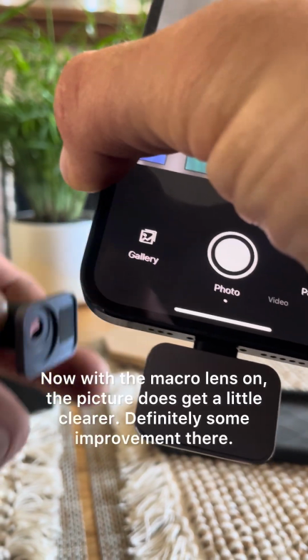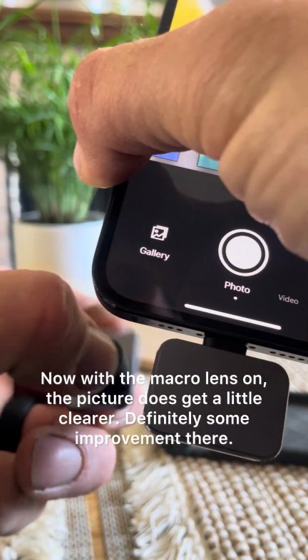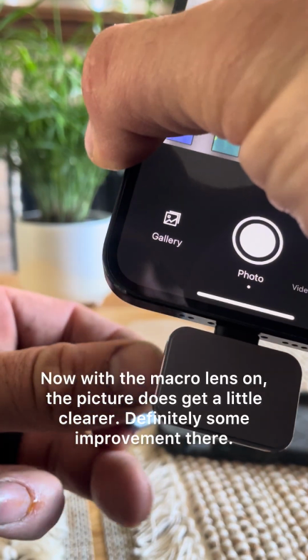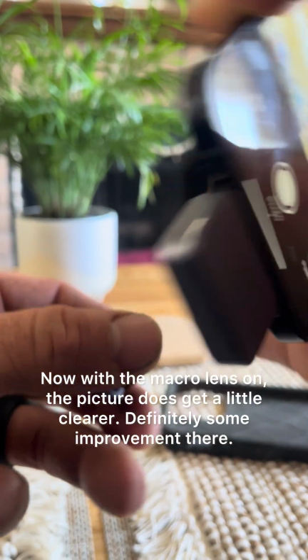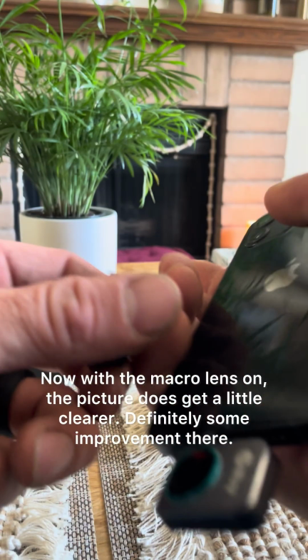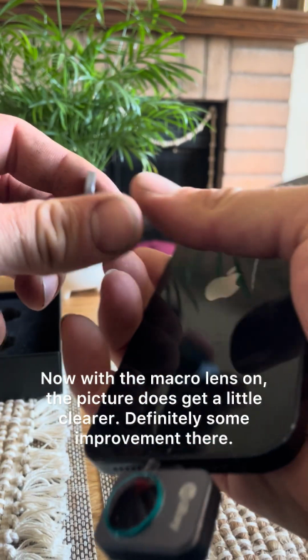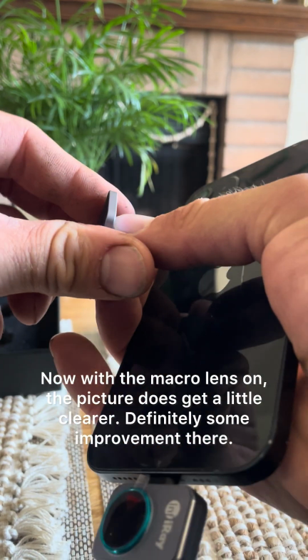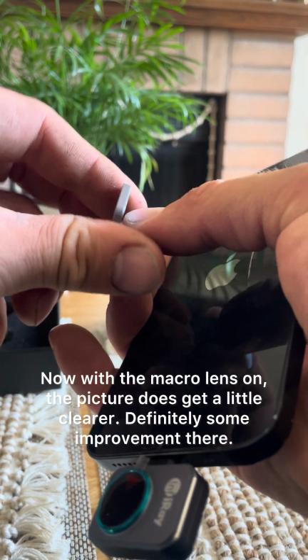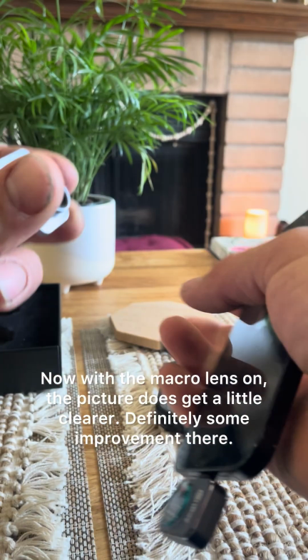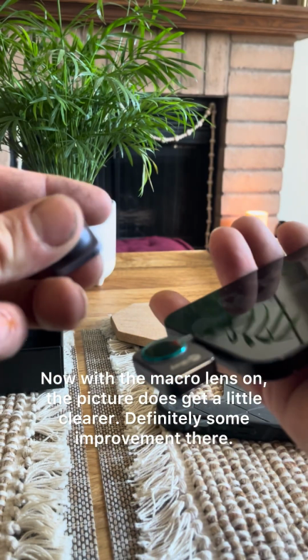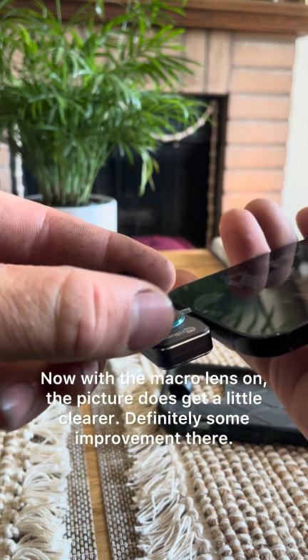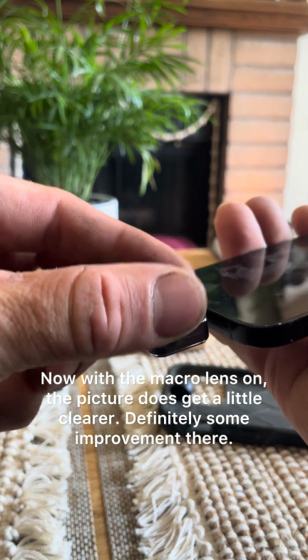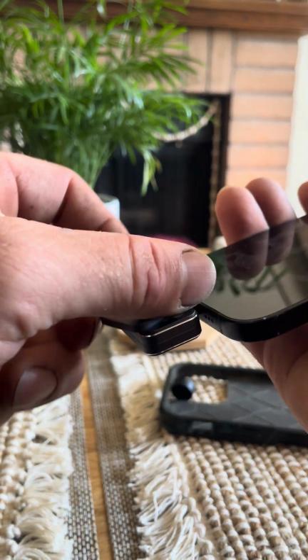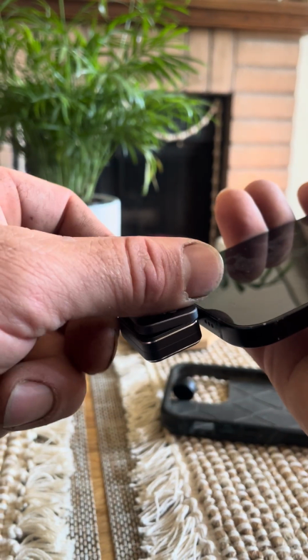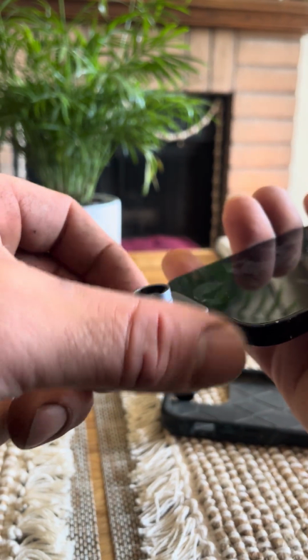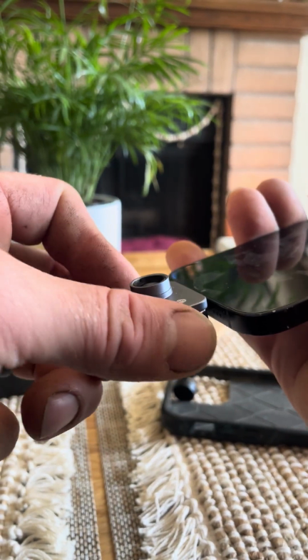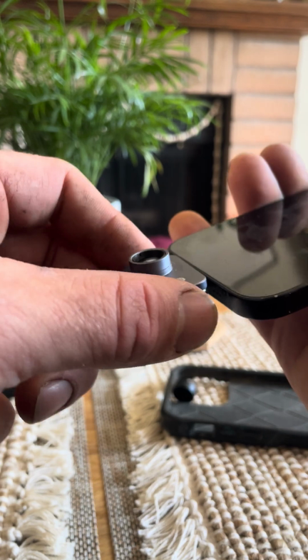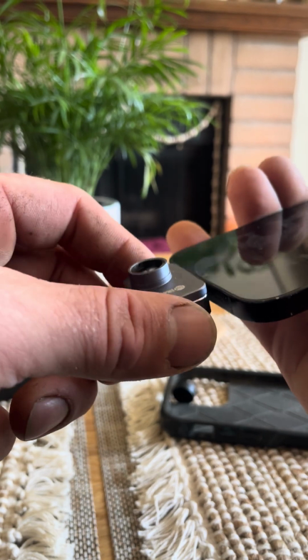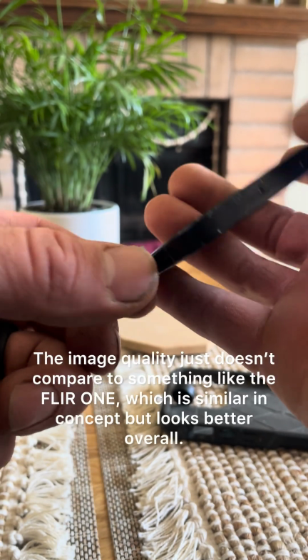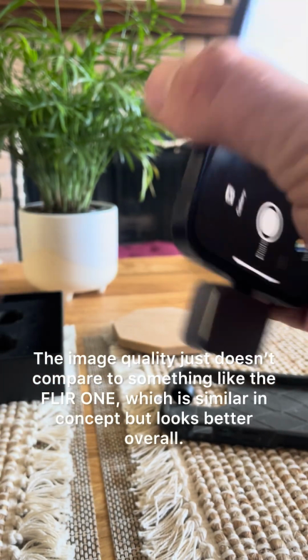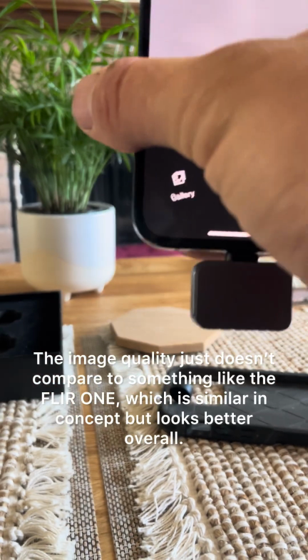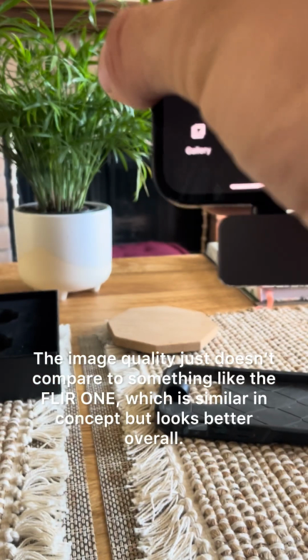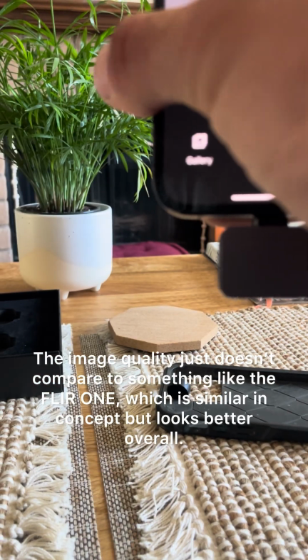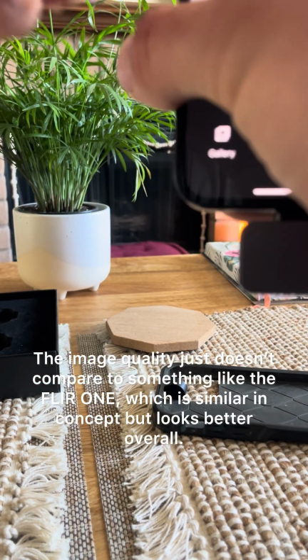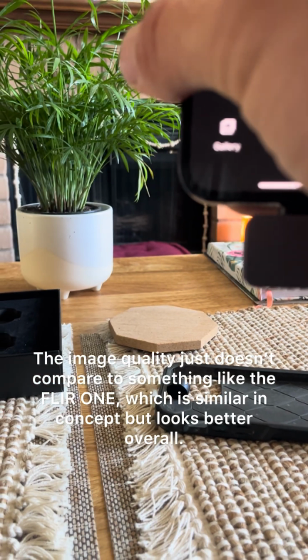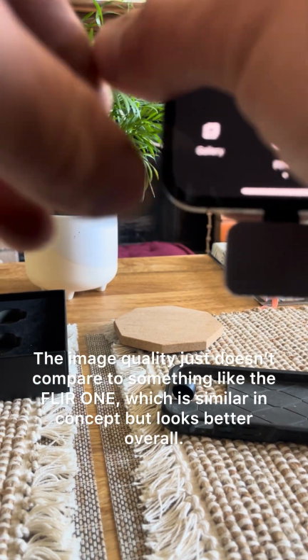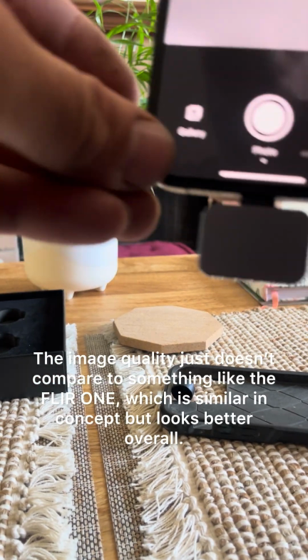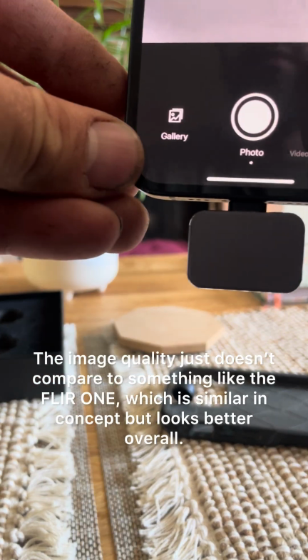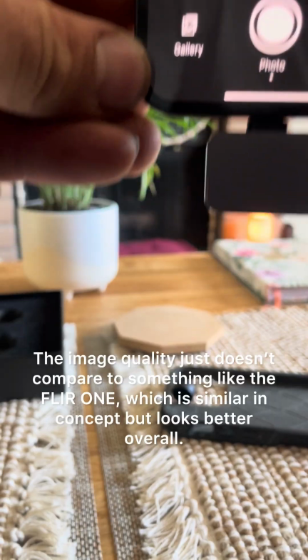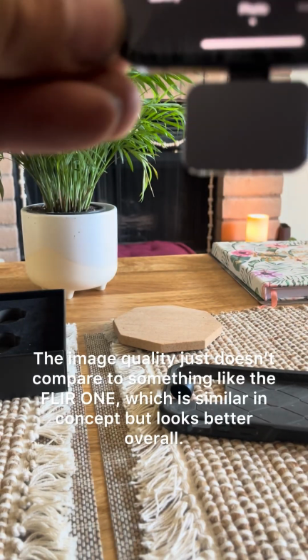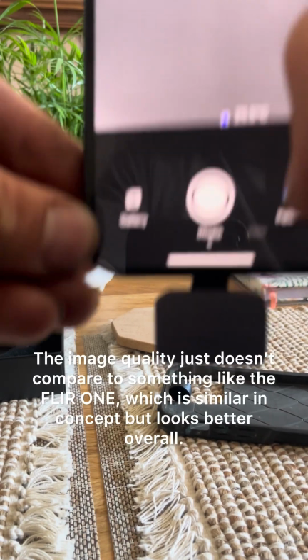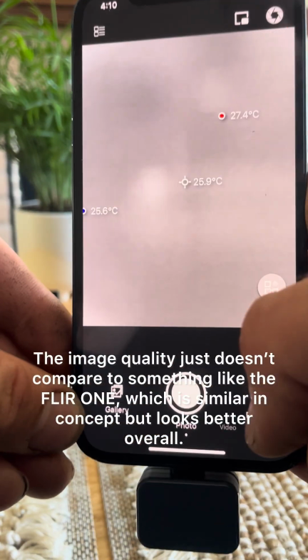Now with the macro lens on, the picture does get a little clearer — definitely some improvement there. But the image quality just doesn't compare to something like the FLIR One, which is similar in concept but looks better overall.